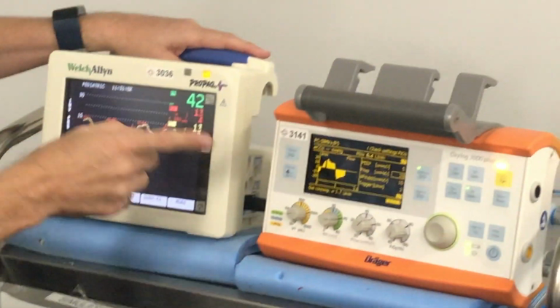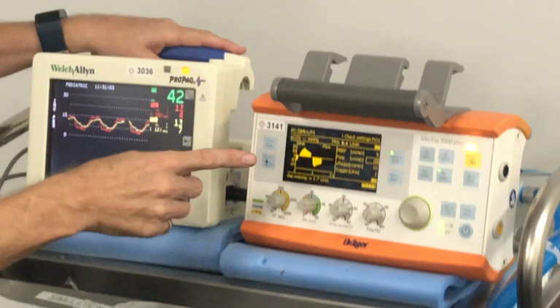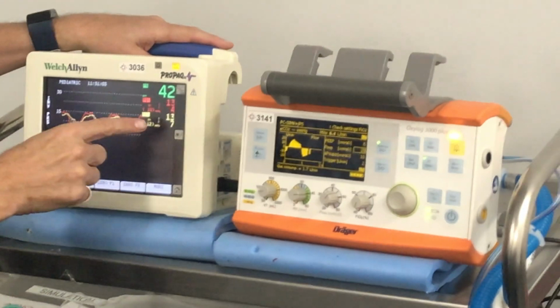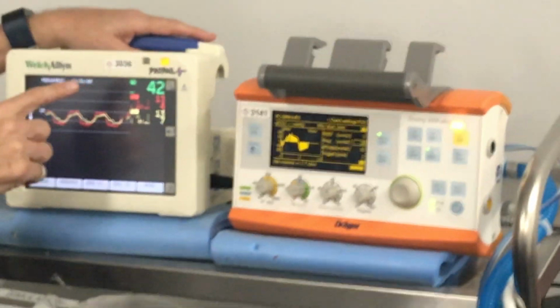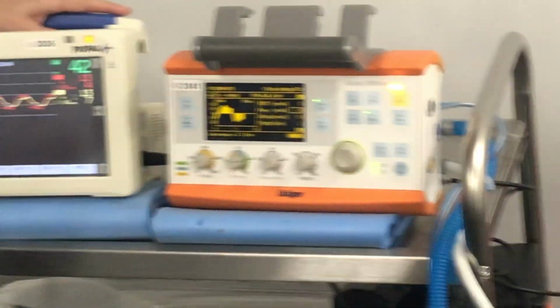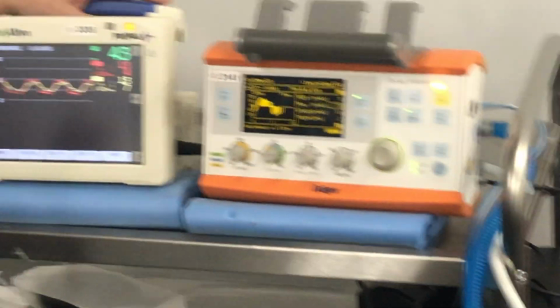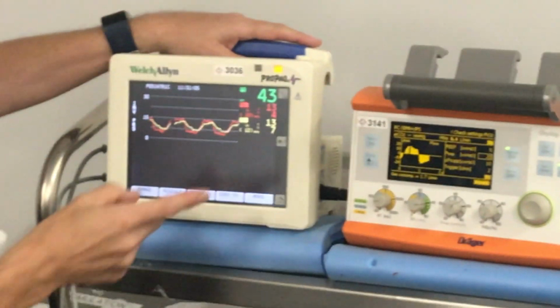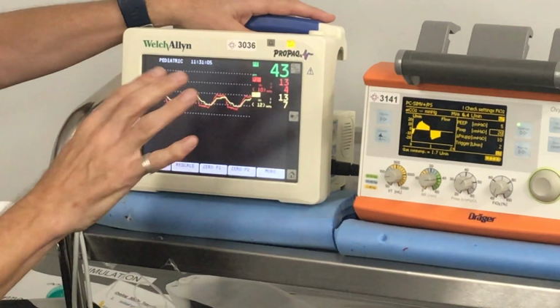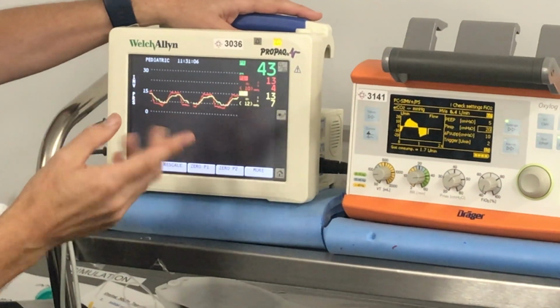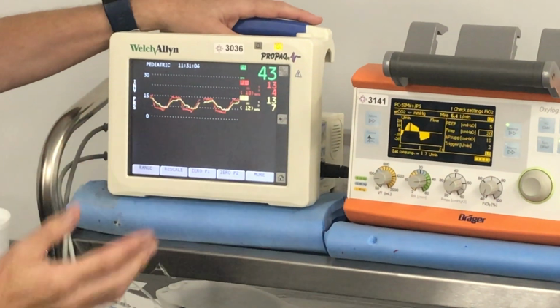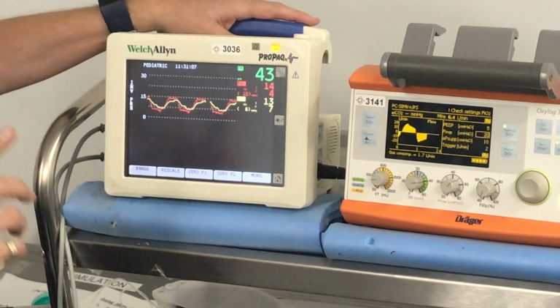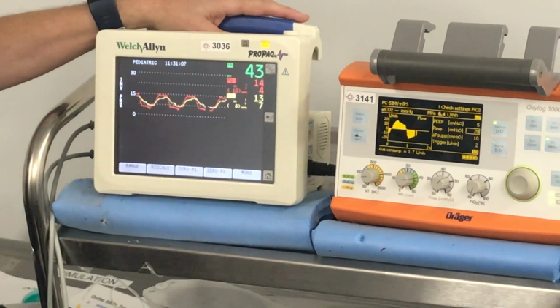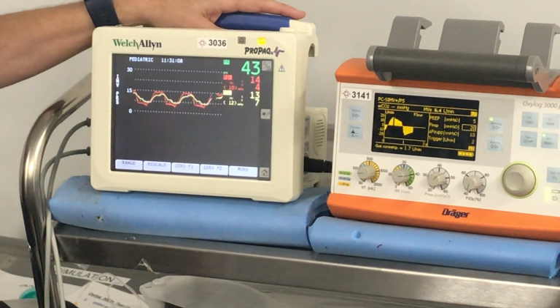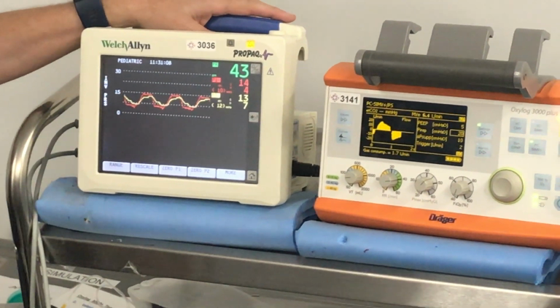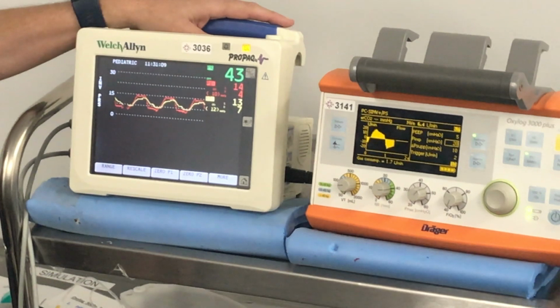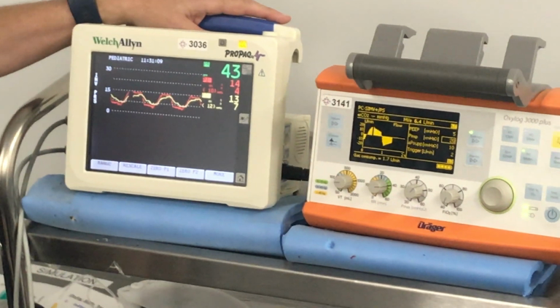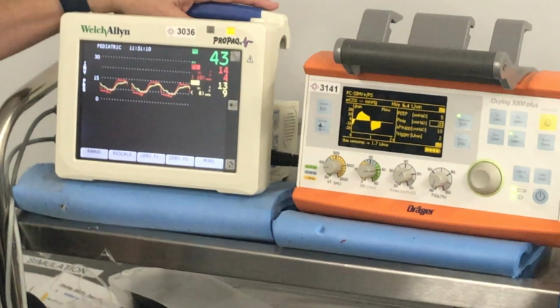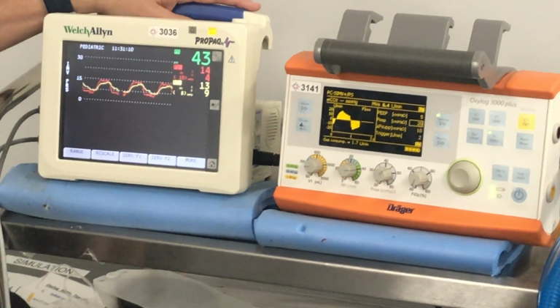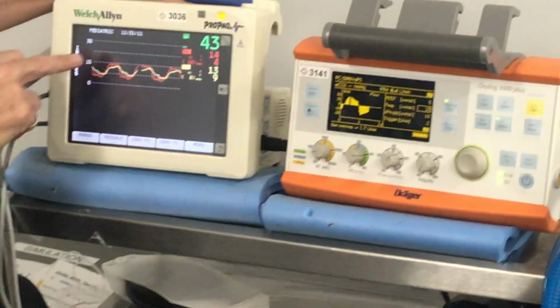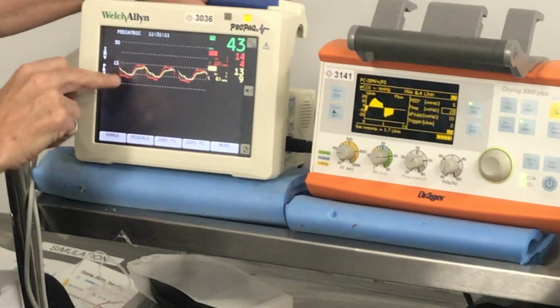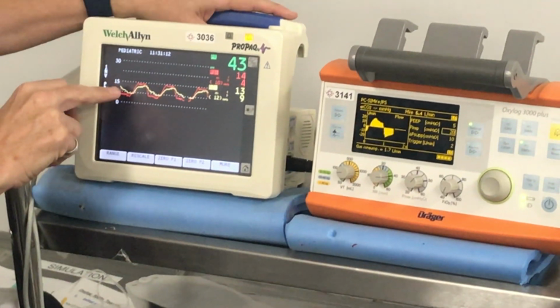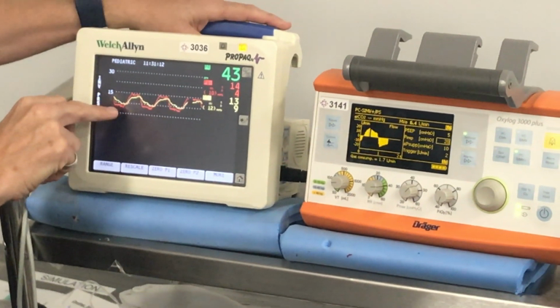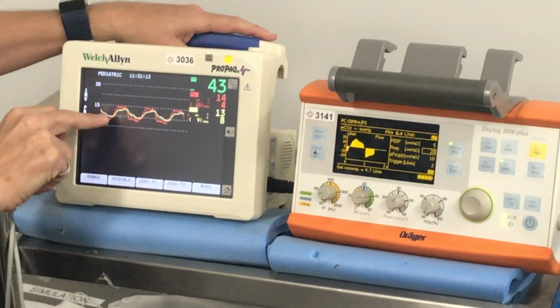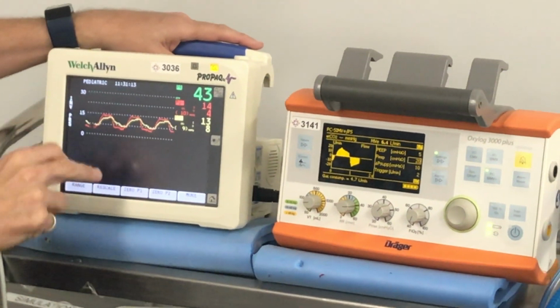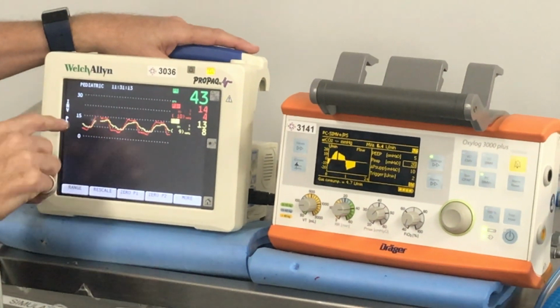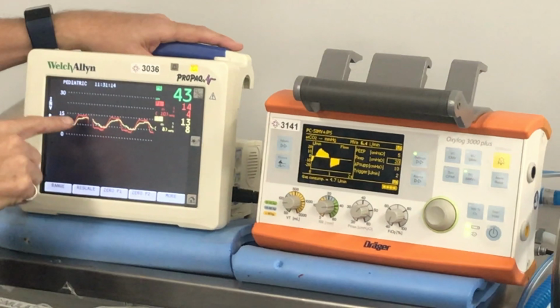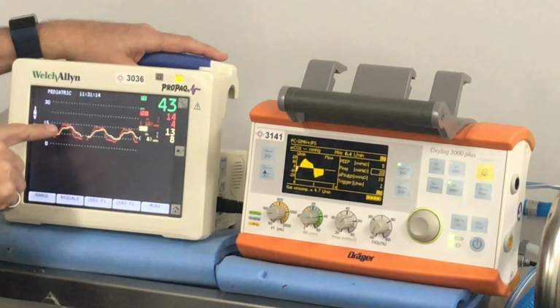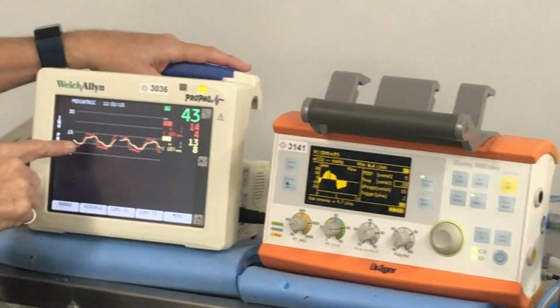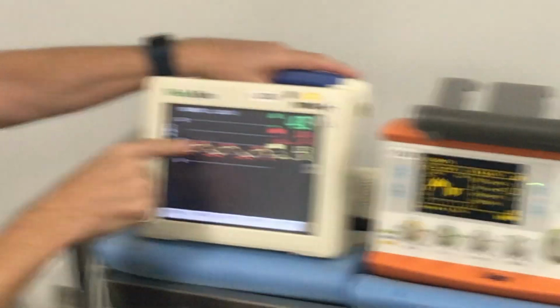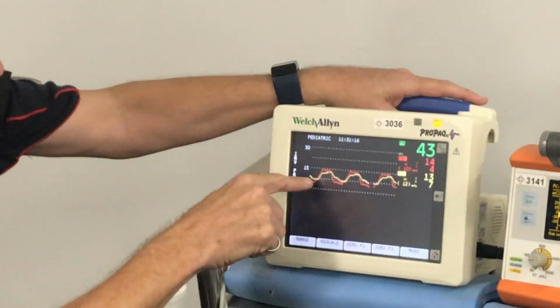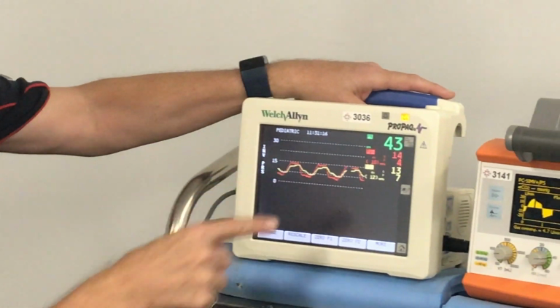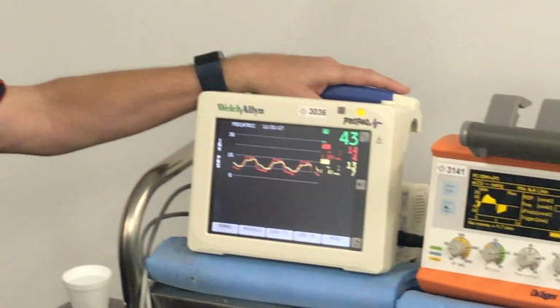So you wouldn't expect this to read 20 on 5 directly because of the unit conversion — 18 on 4 would be the equivalent. We've got this giving us our pressure curve: in red it's pre-tube, yellow is post-tube.